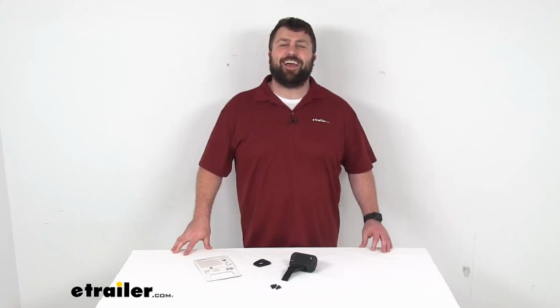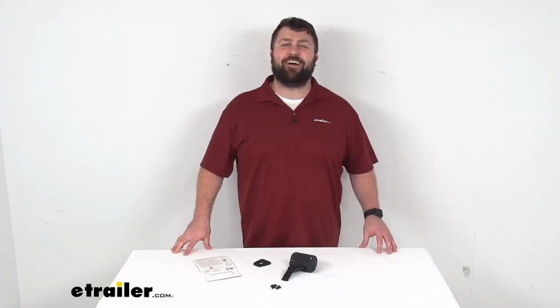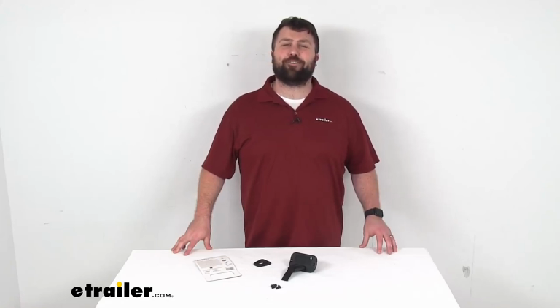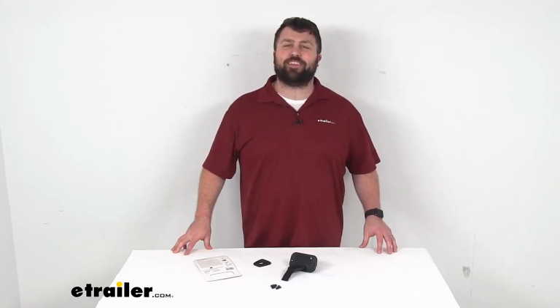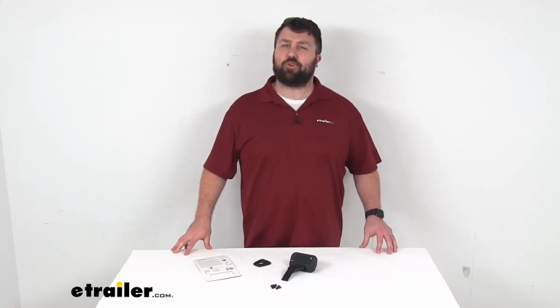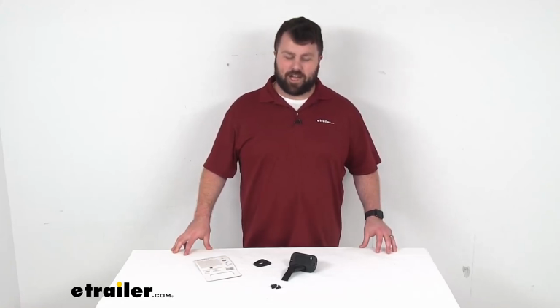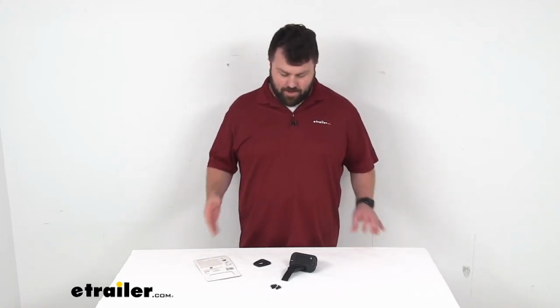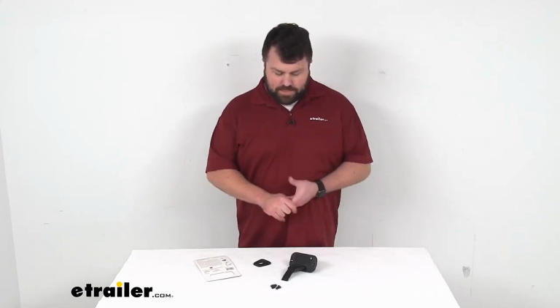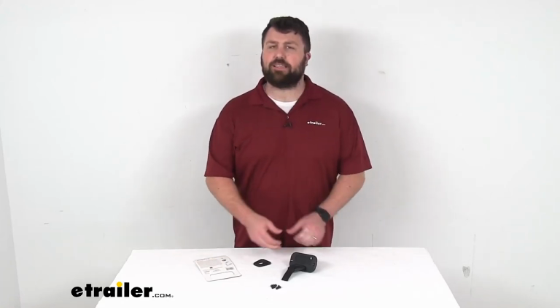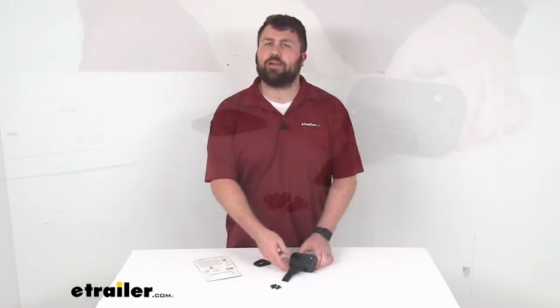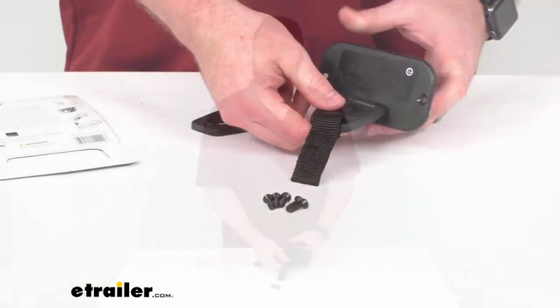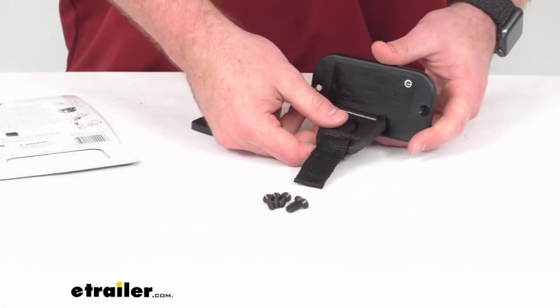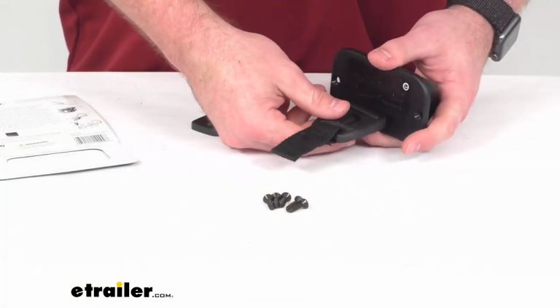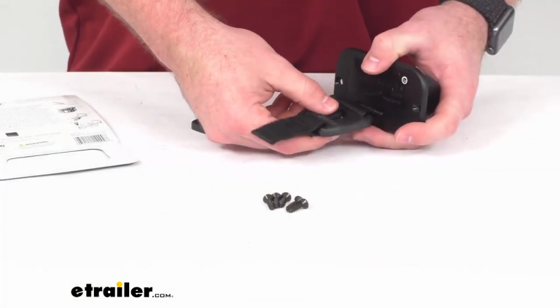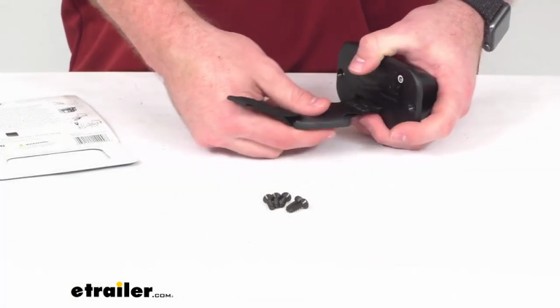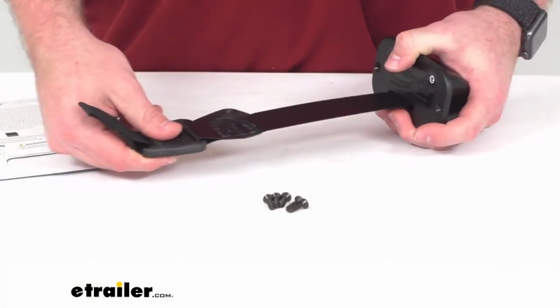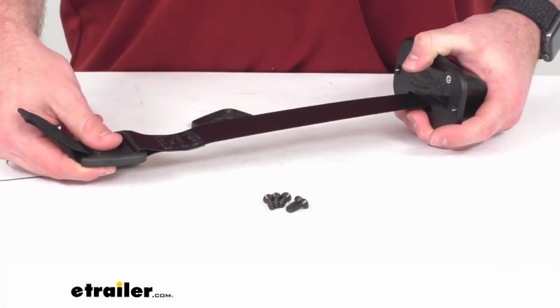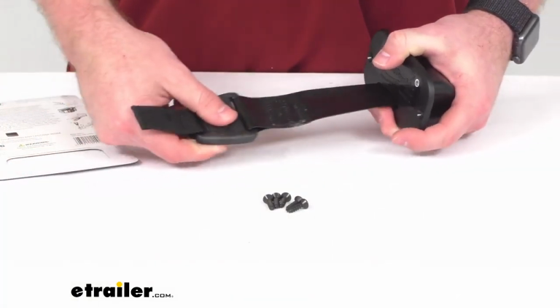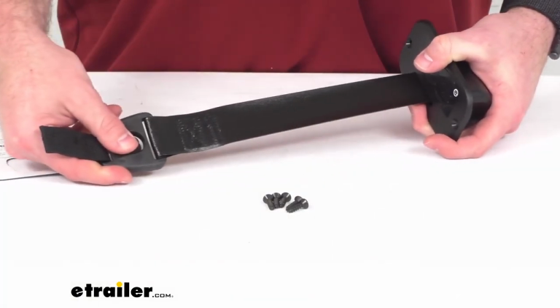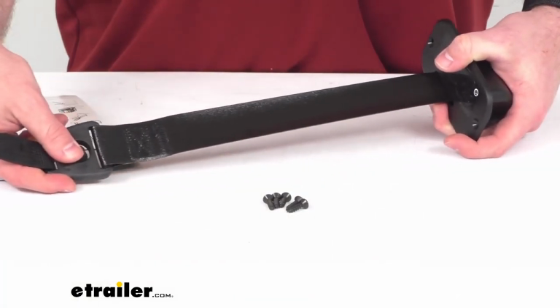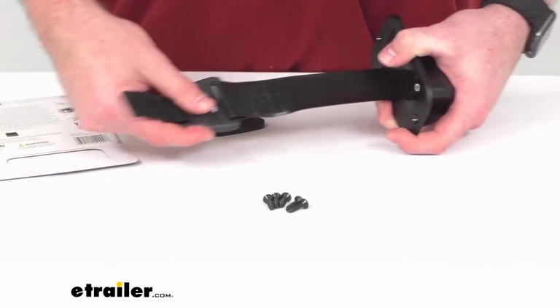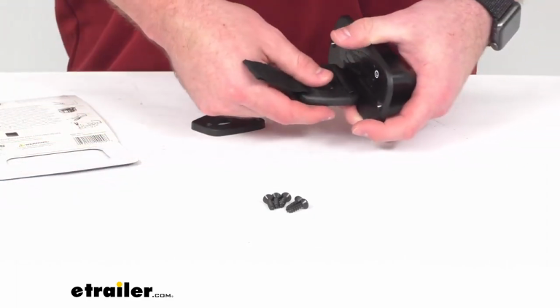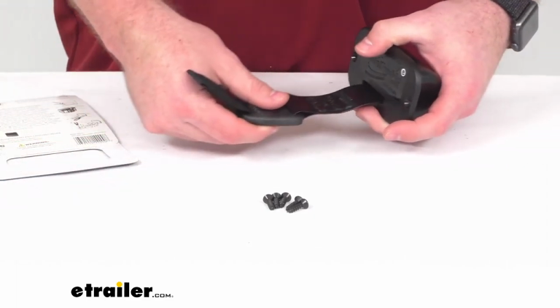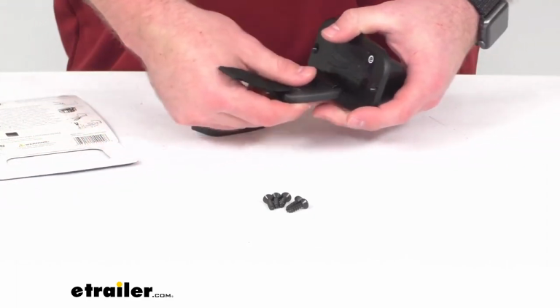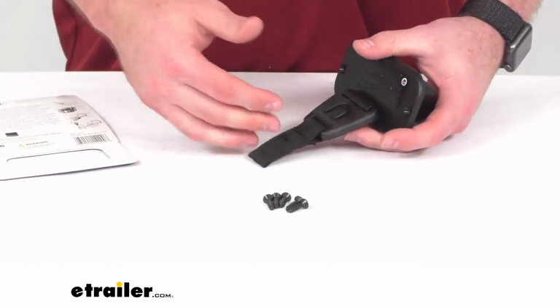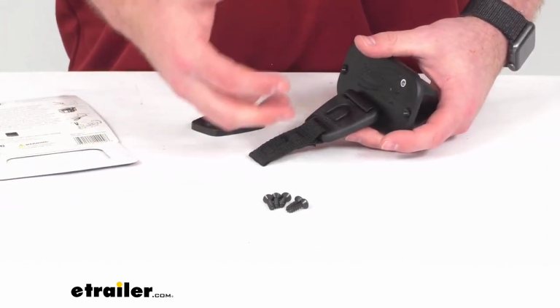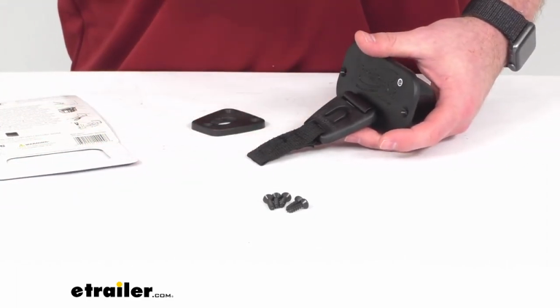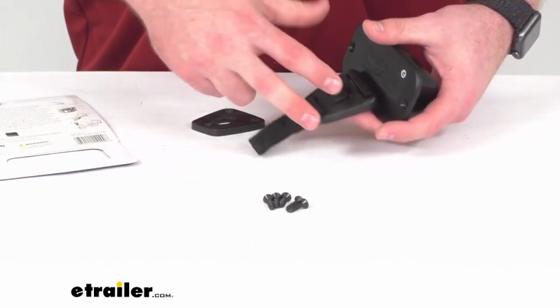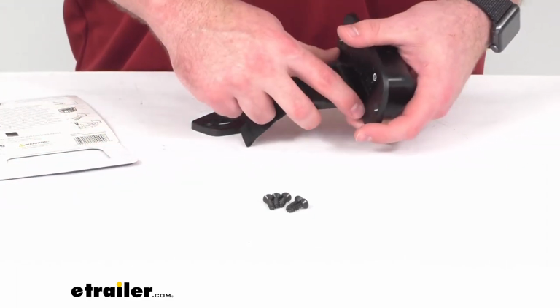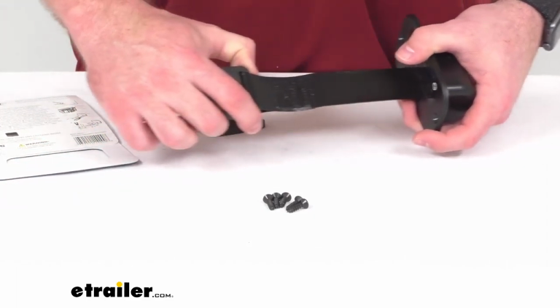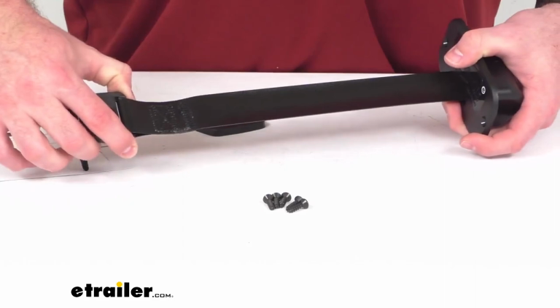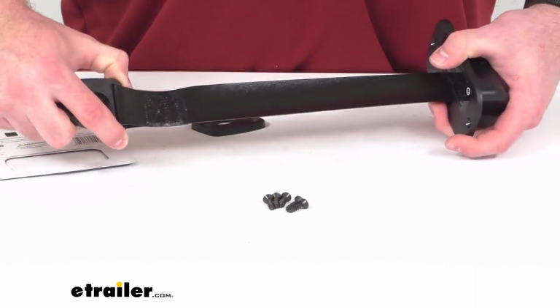Hi there, I'm Michael with eTrailer.com. Today we're going to take a quick look at this Rod Buckle Retractable Fishing Rod Tie-Down Strap. This is going to help keep your fishing poles handy and secure on the deck of your boat.